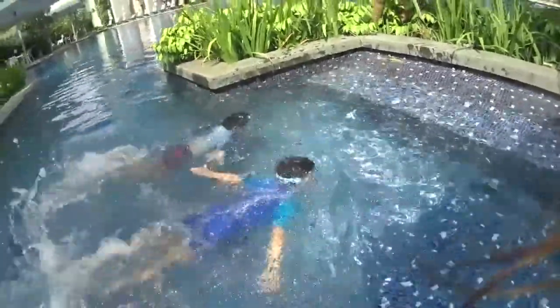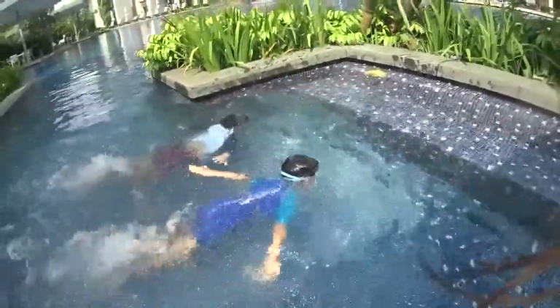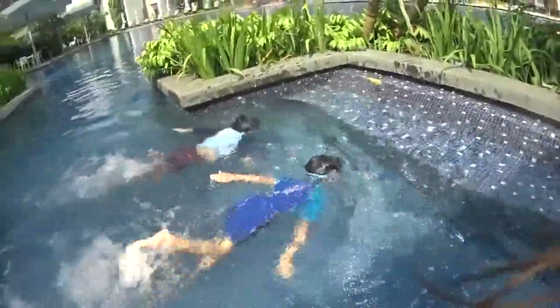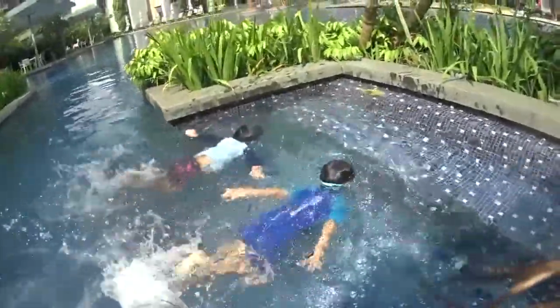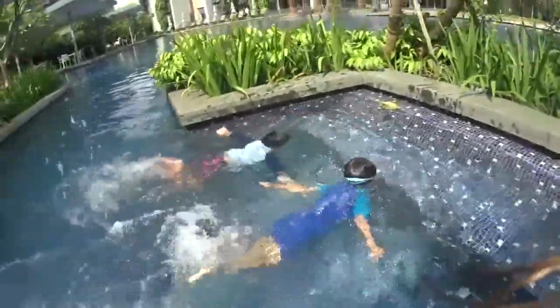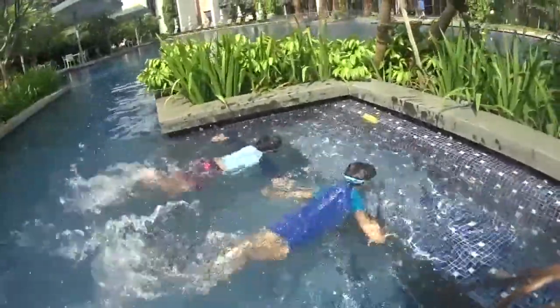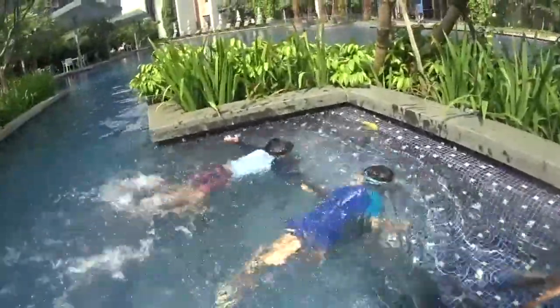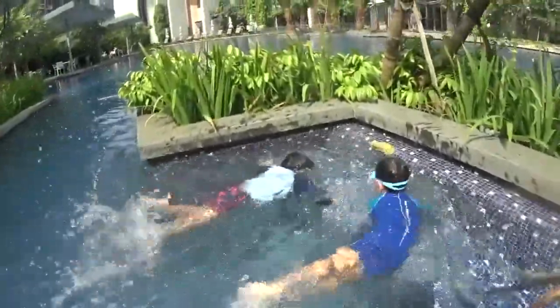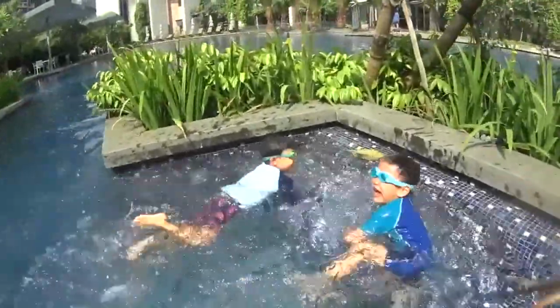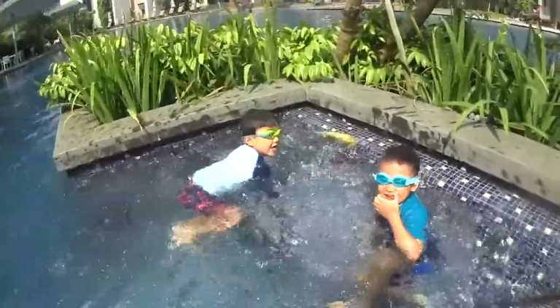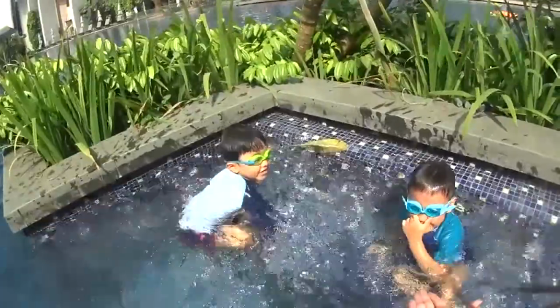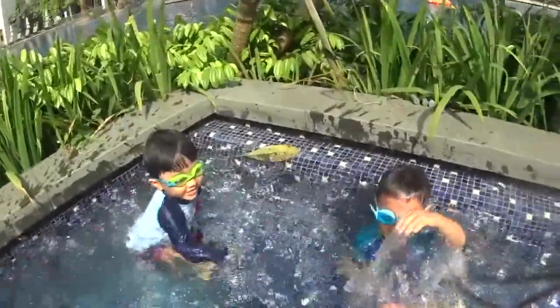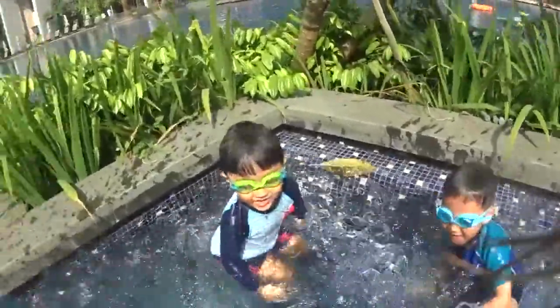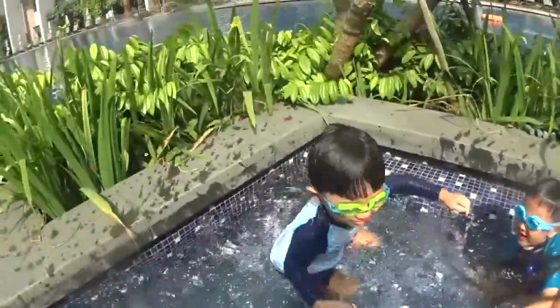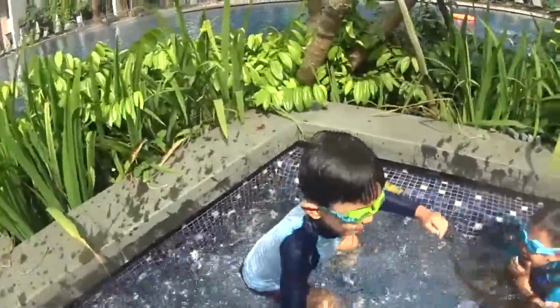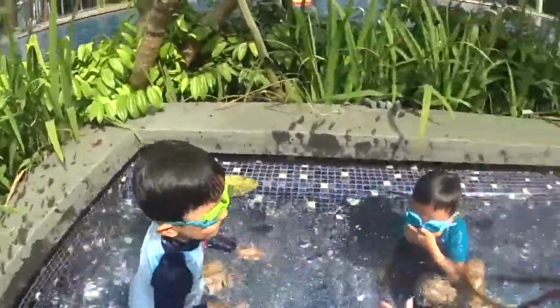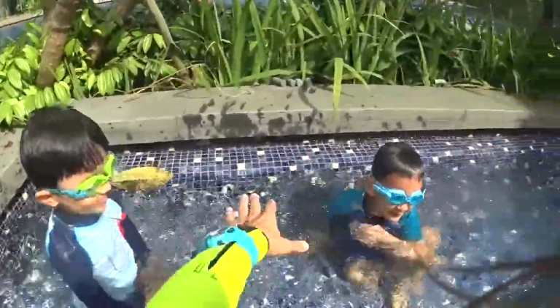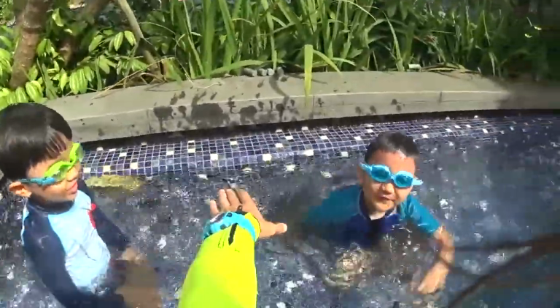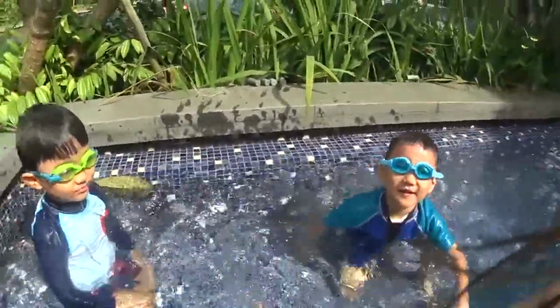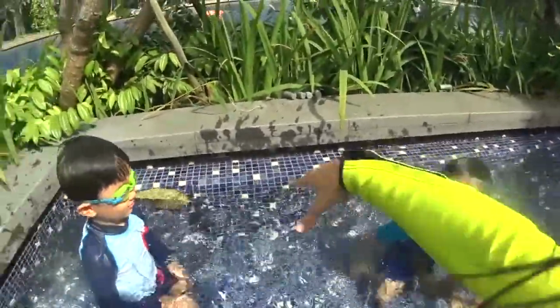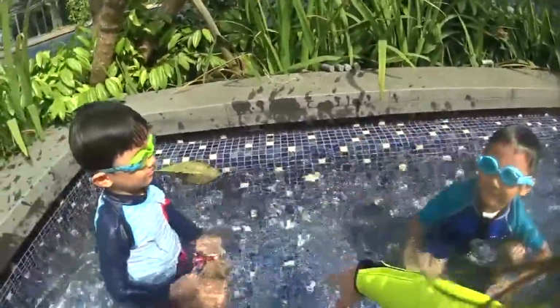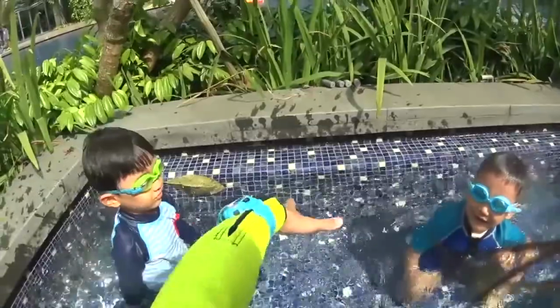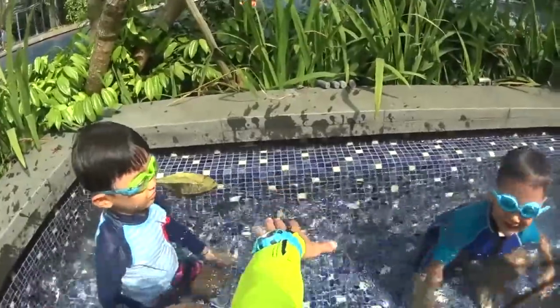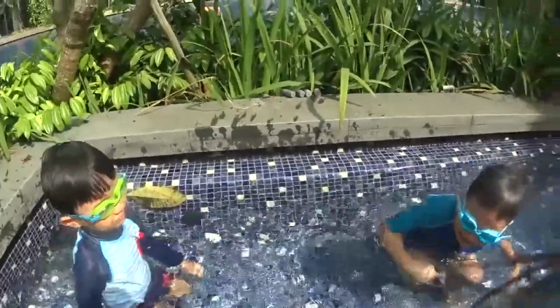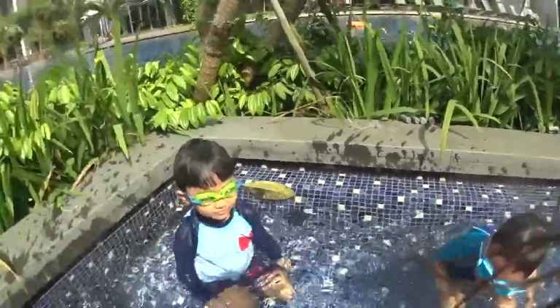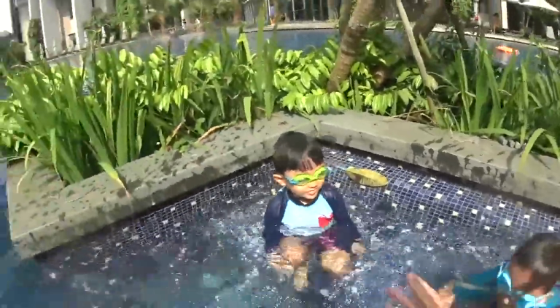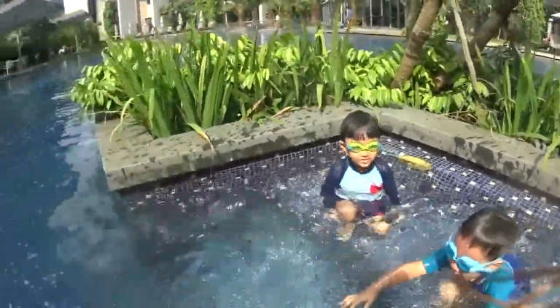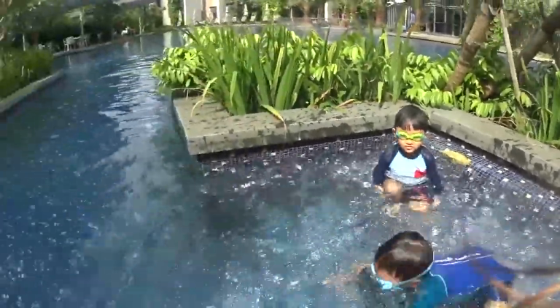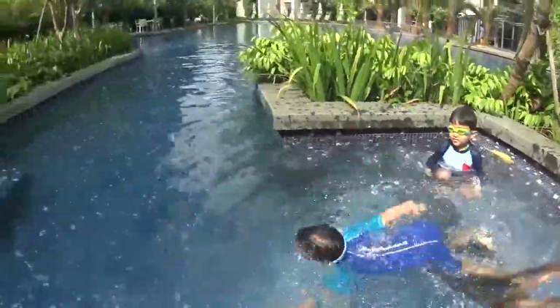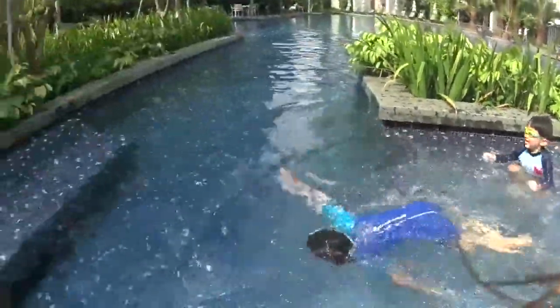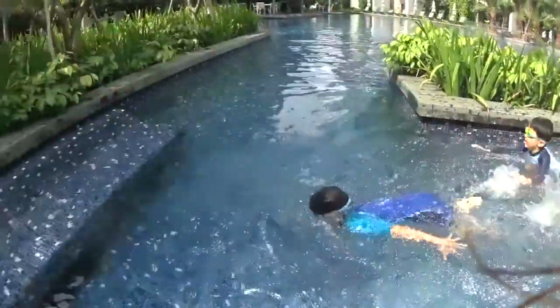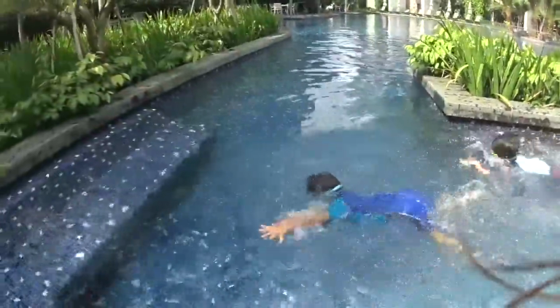I believe I can fly! Wow, high five! And now, fly like a bird and use your wings. You can walk in the water with your hands. Fly and go! Very good!